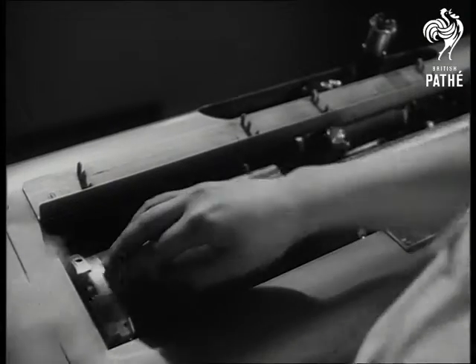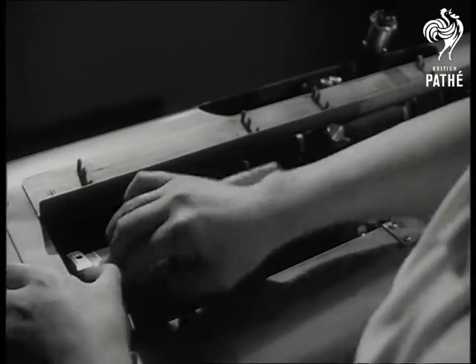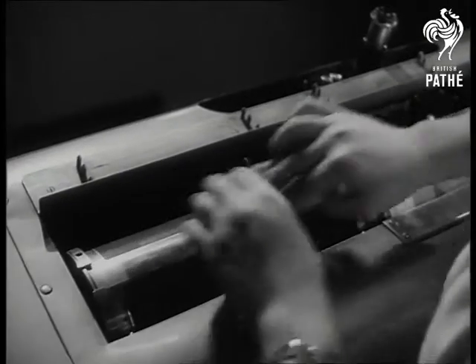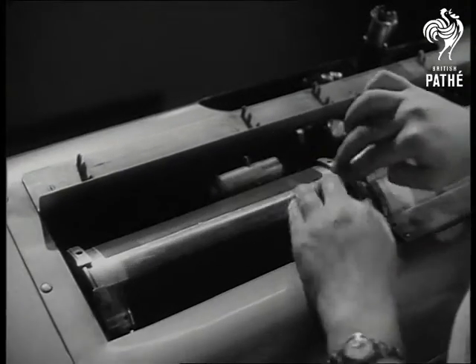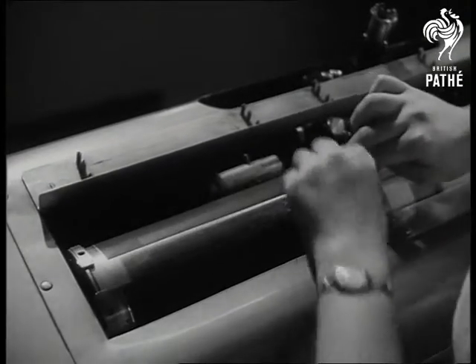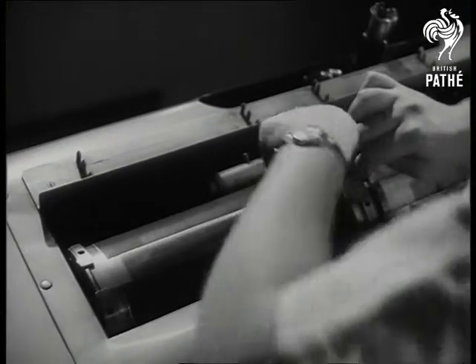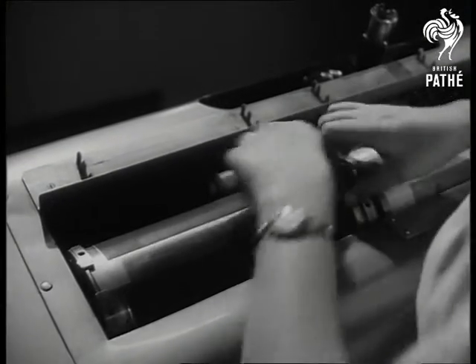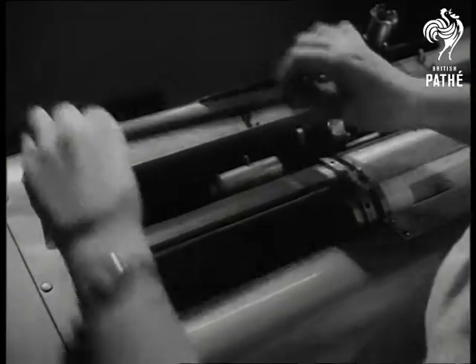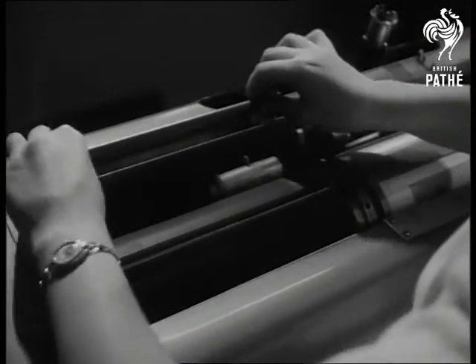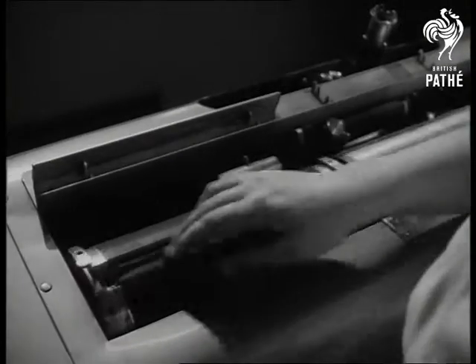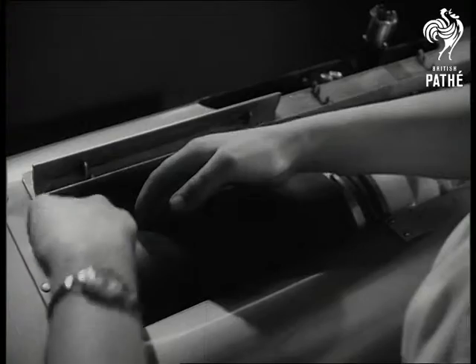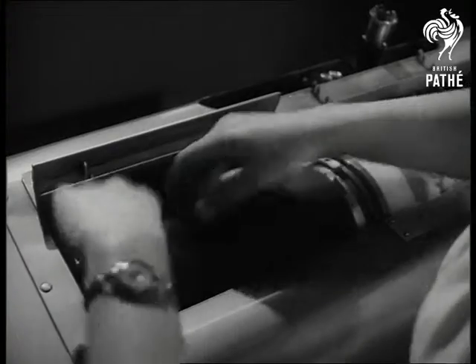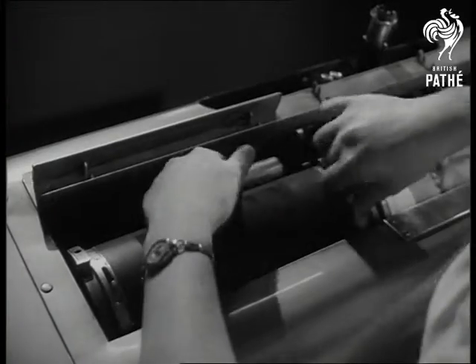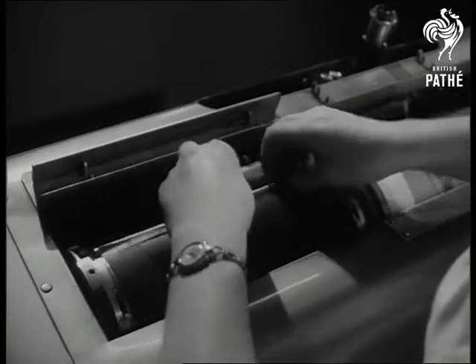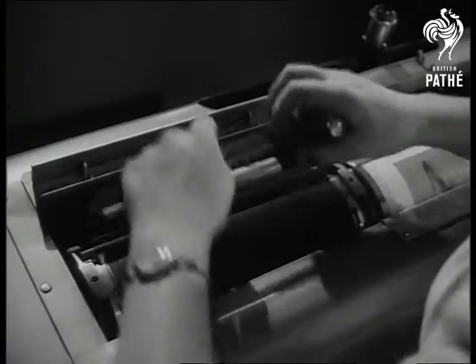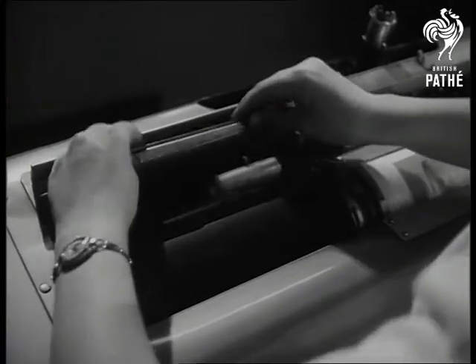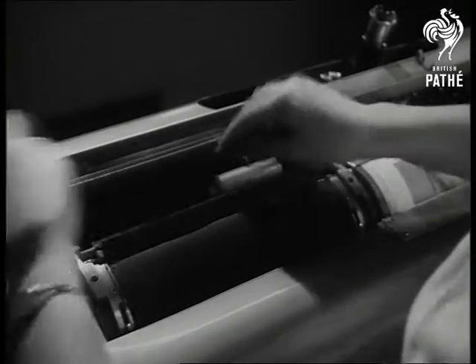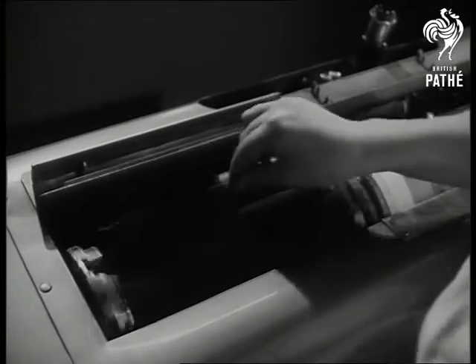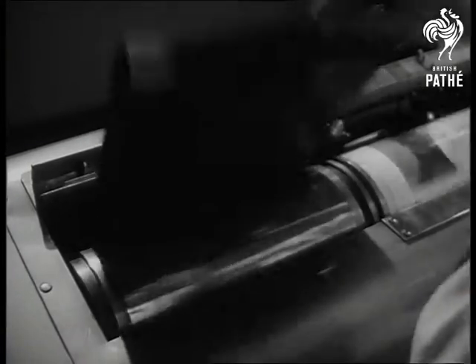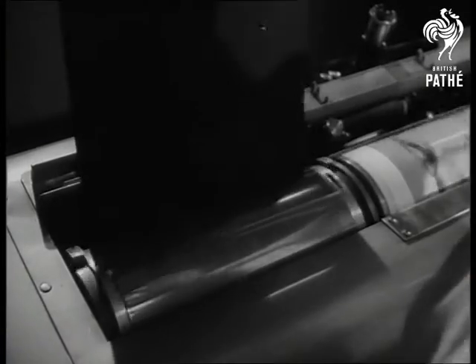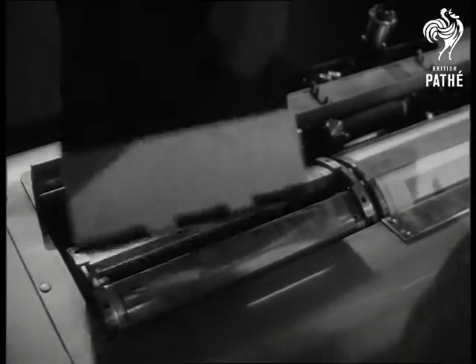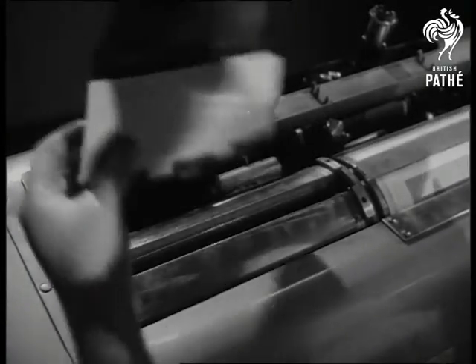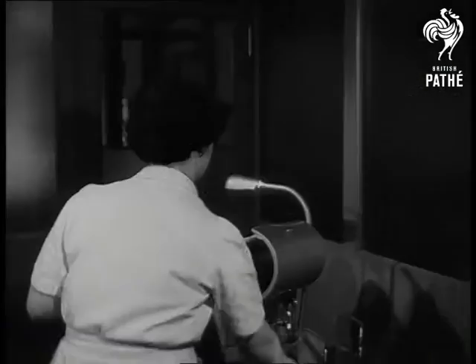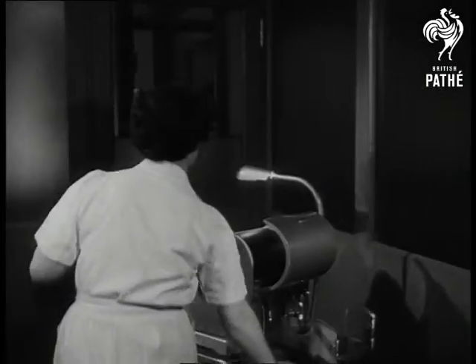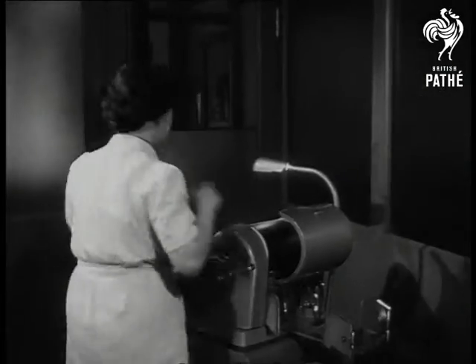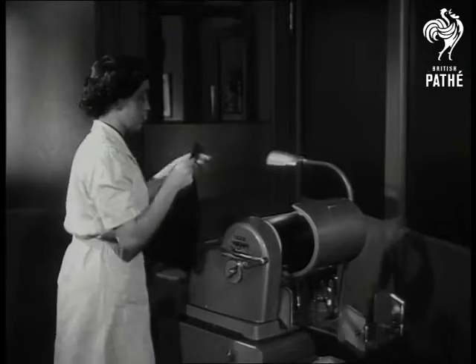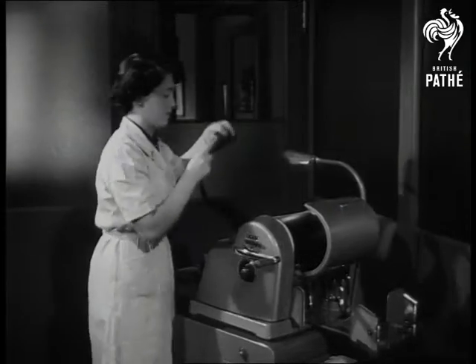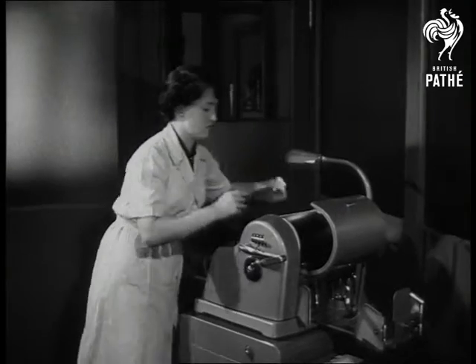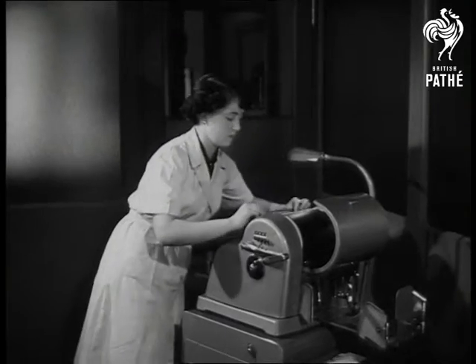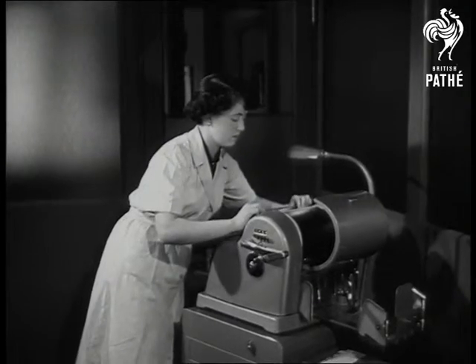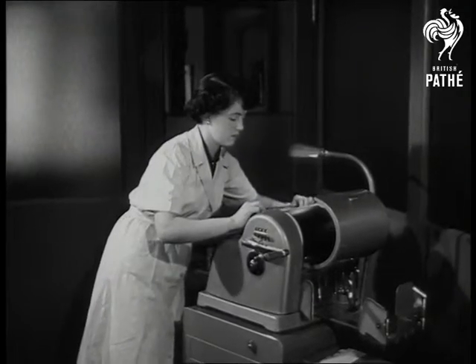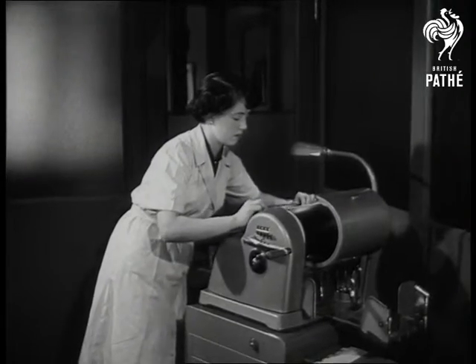What's happened is that a spark controlled by the magic eye has reproduced a facsimile of the original on the stencil. The stencil will repeat the compliment in printer's ink just as soon as it's been fixed to the drum of this duplicator.